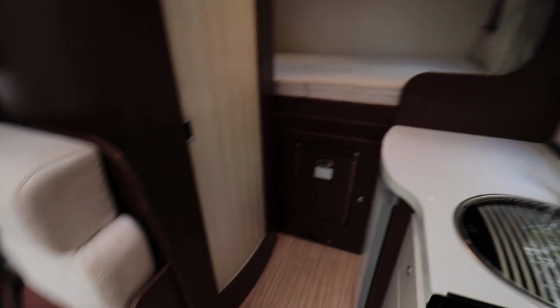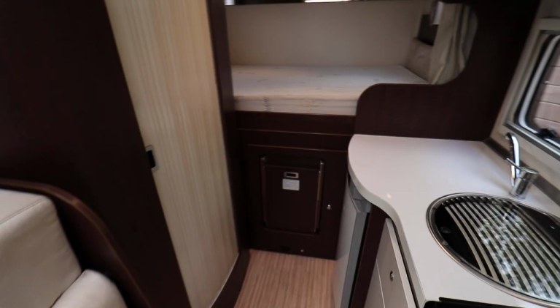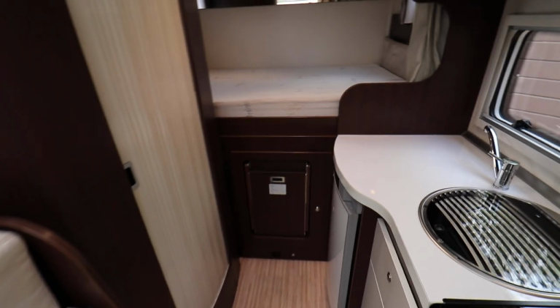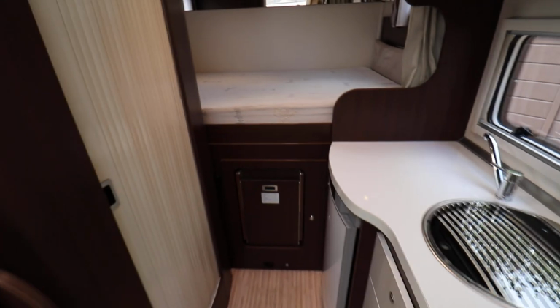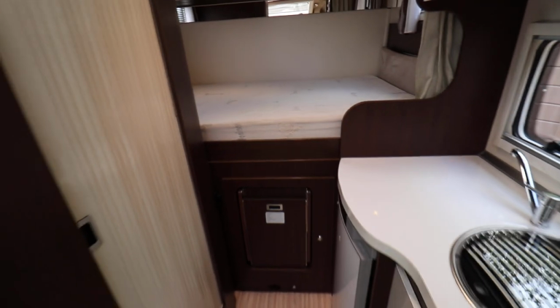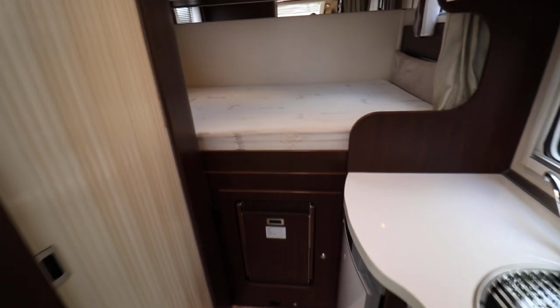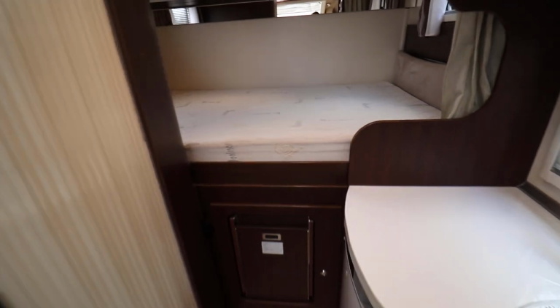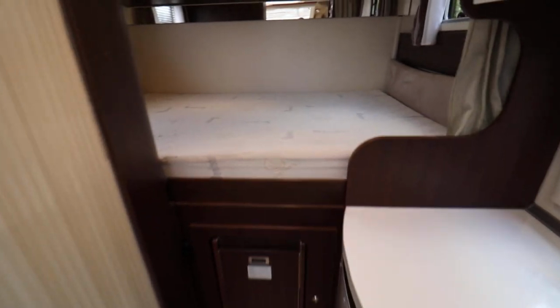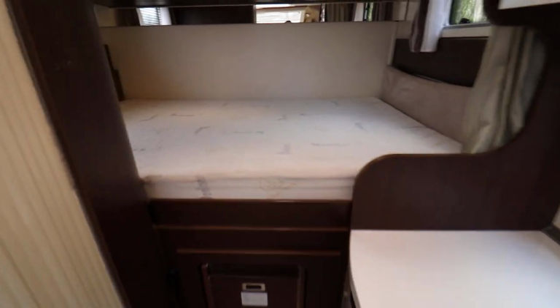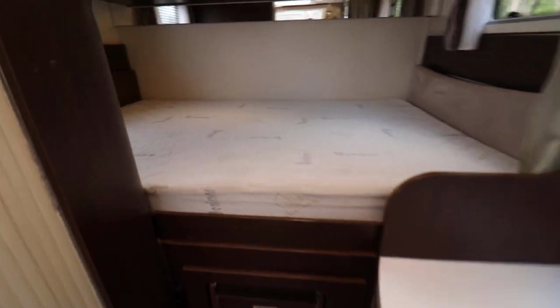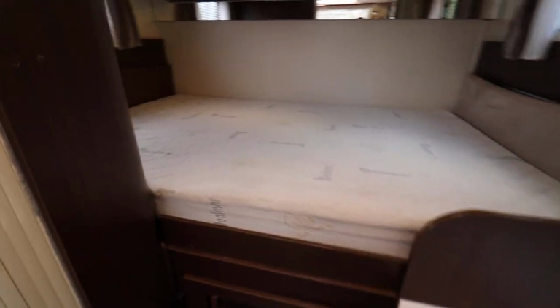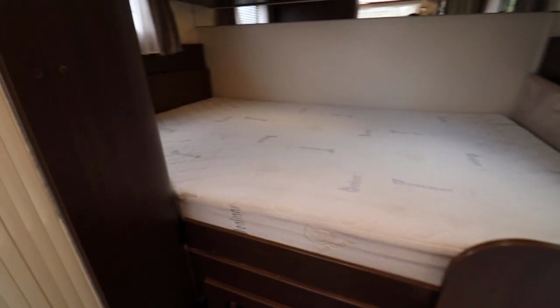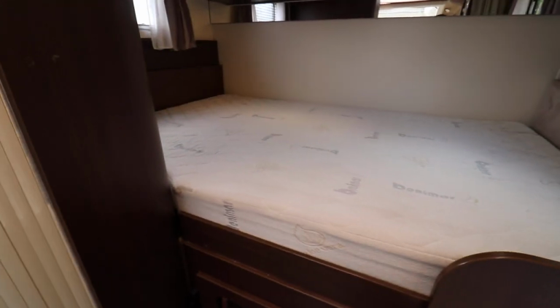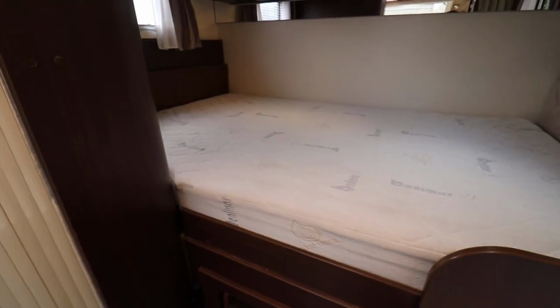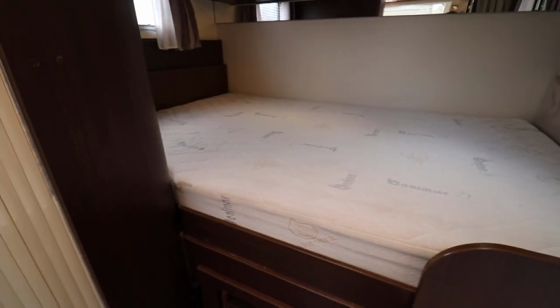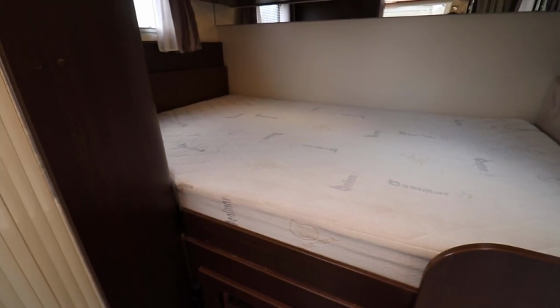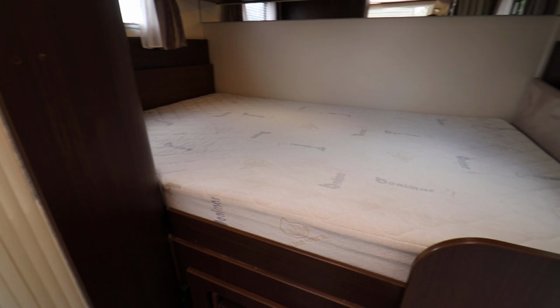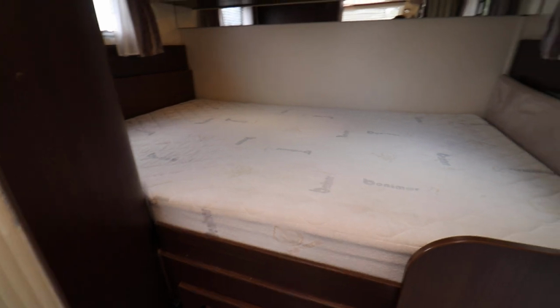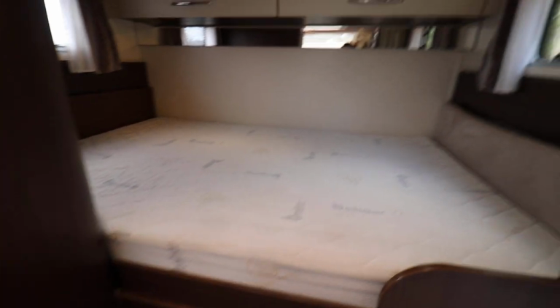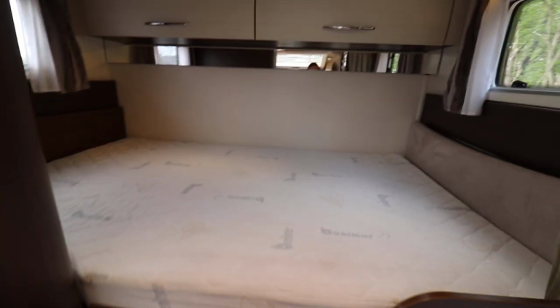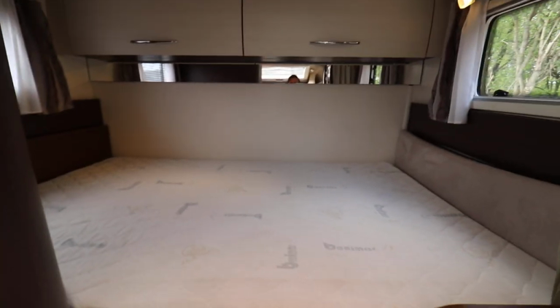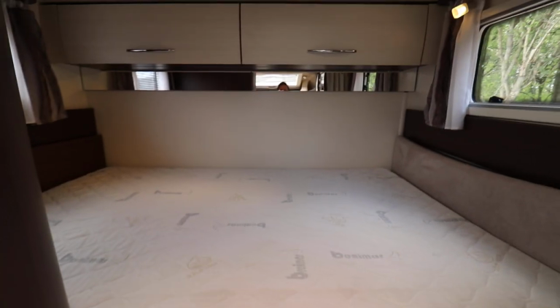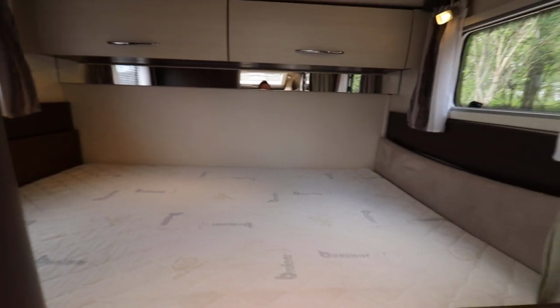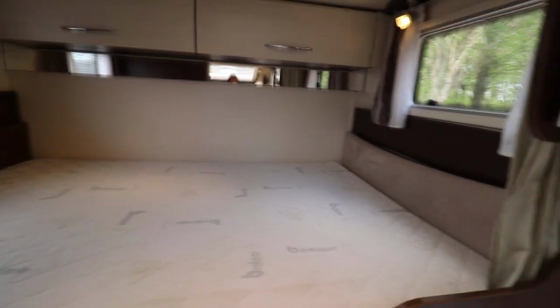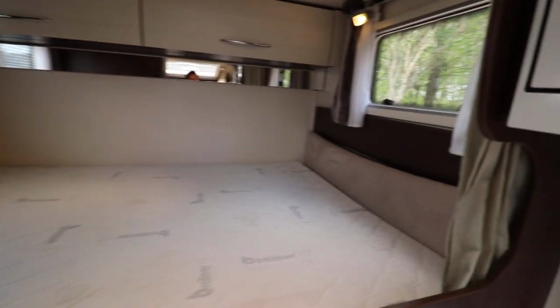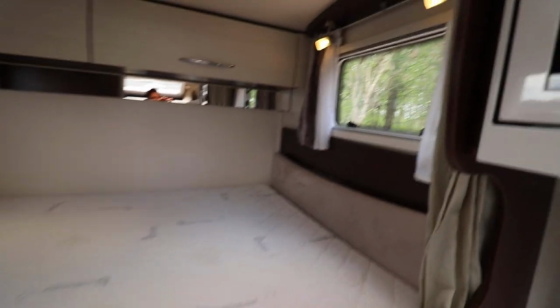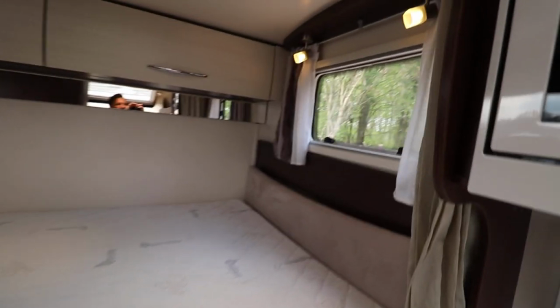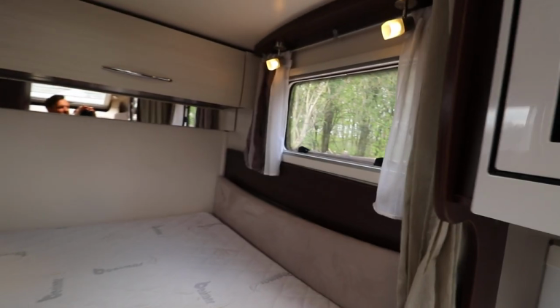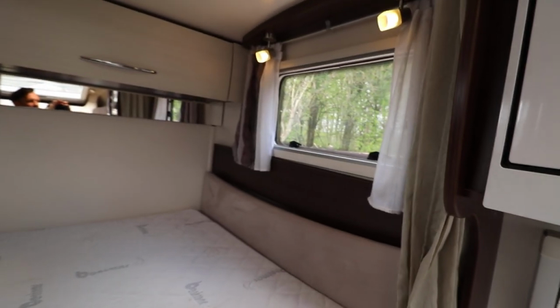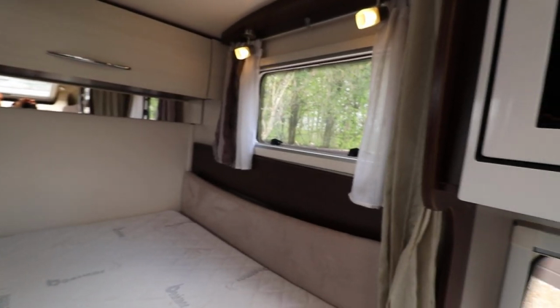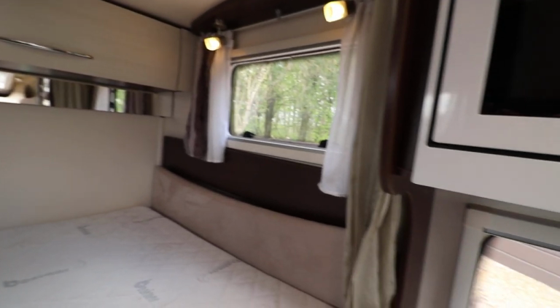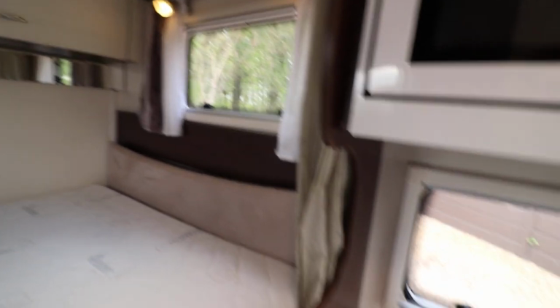To the rear there is a double bed that is over the full-width garage. There are overhead cabinets above that and there are also reading lights above there too.